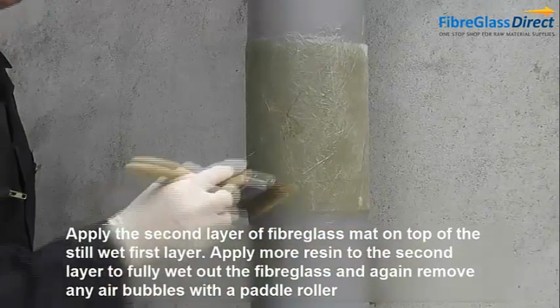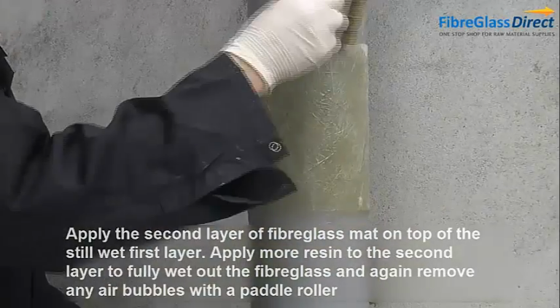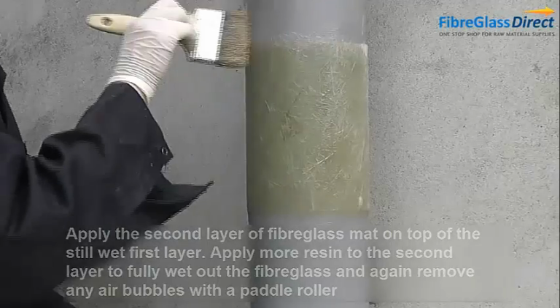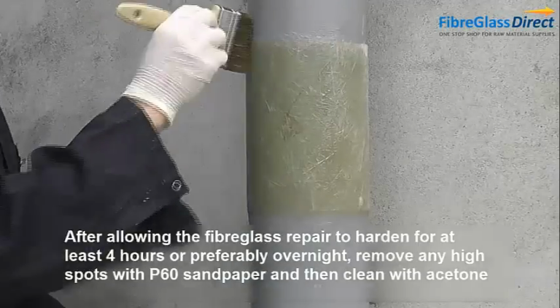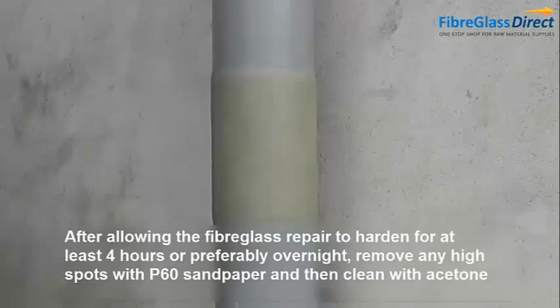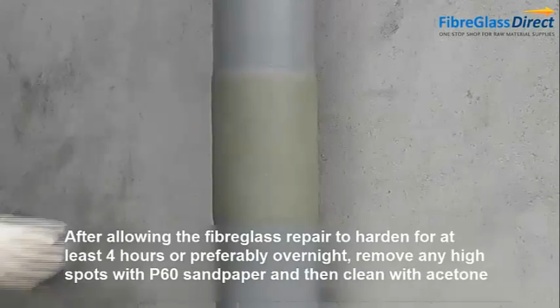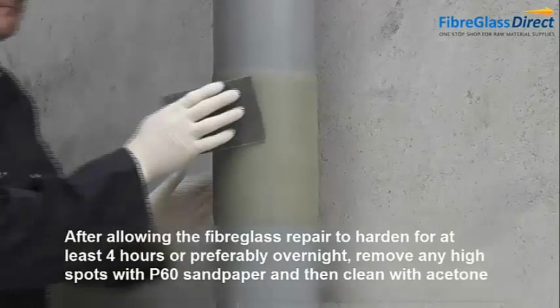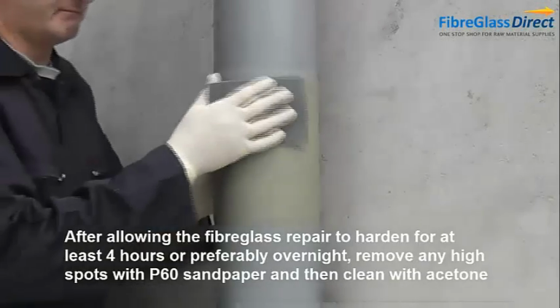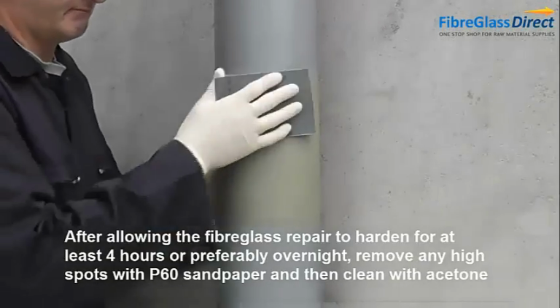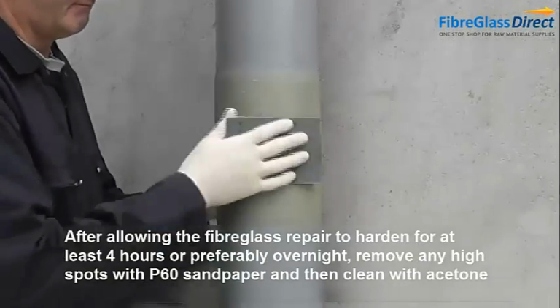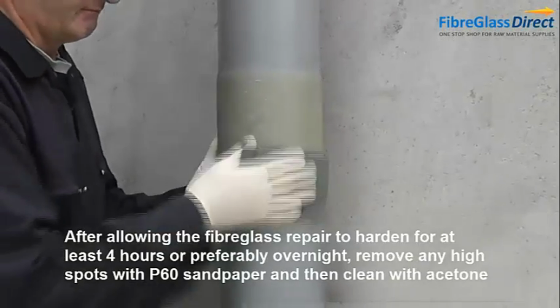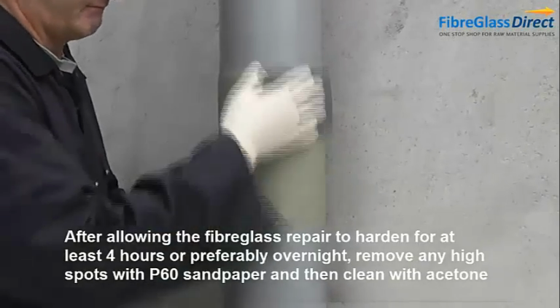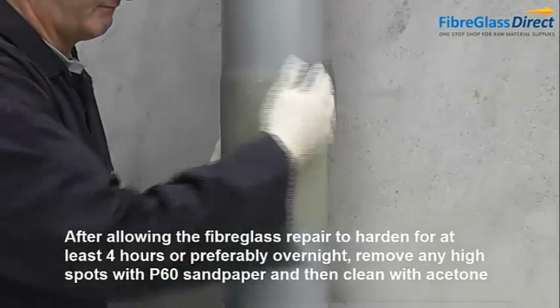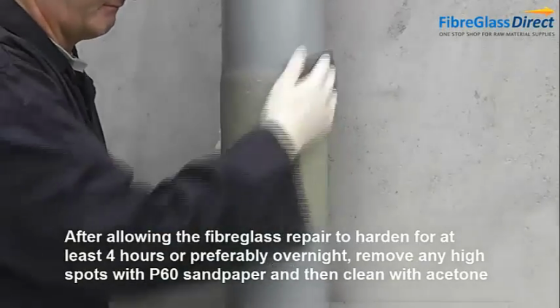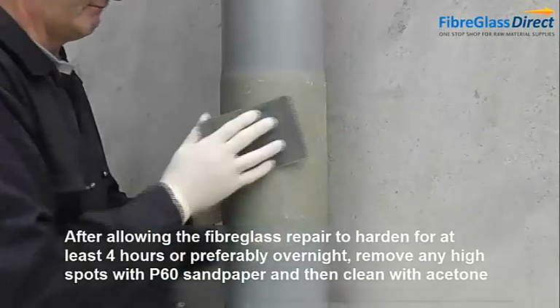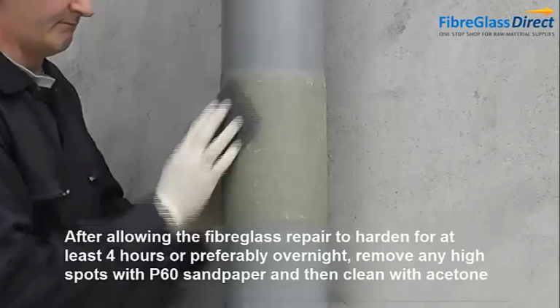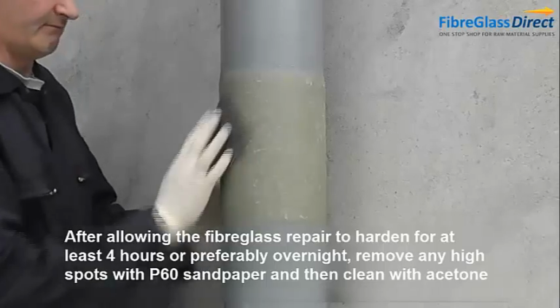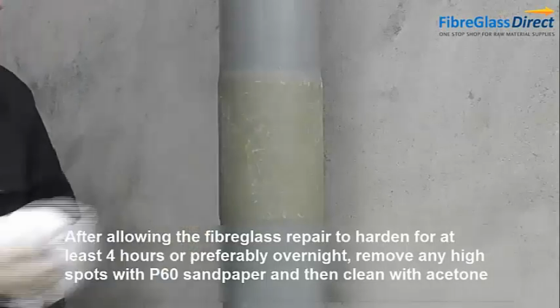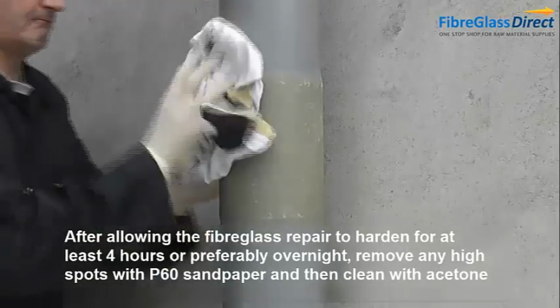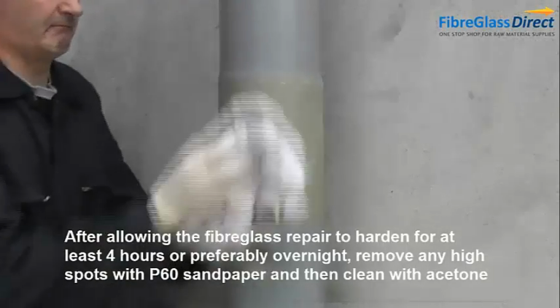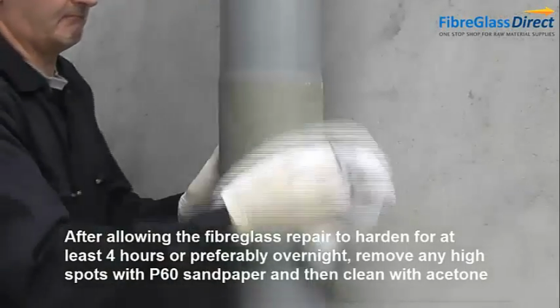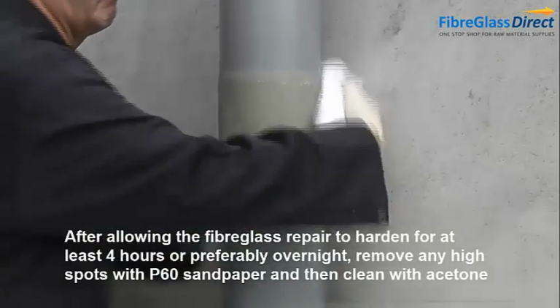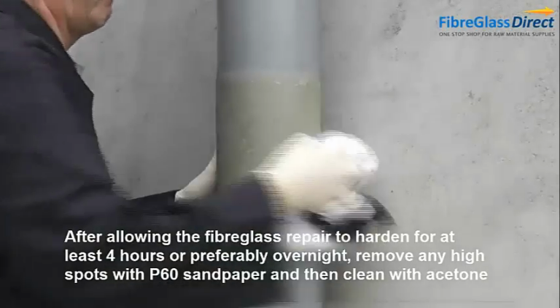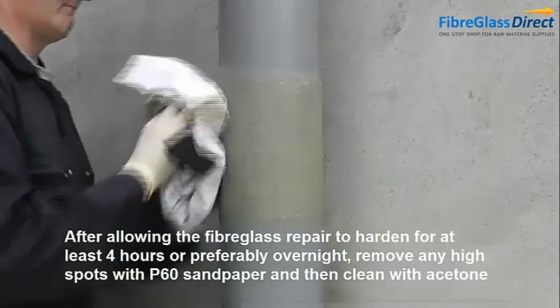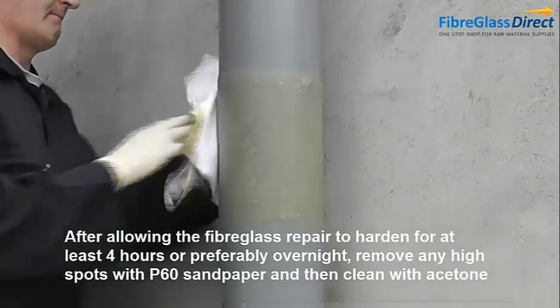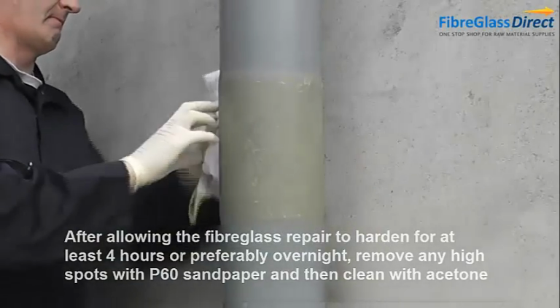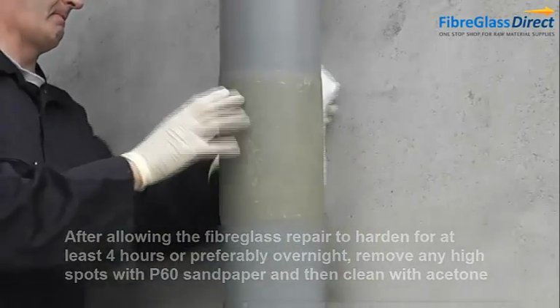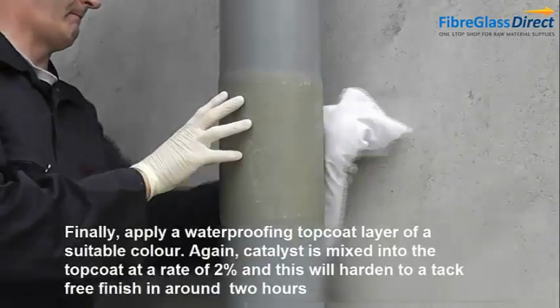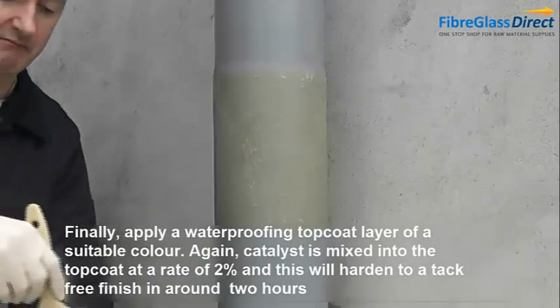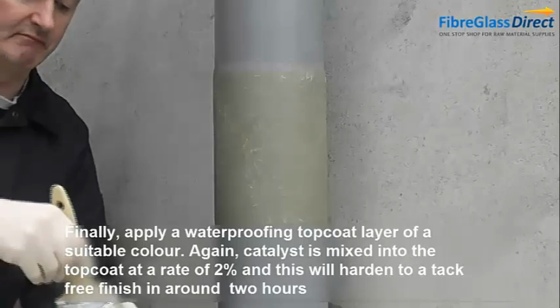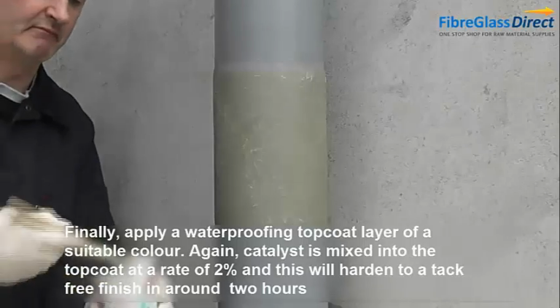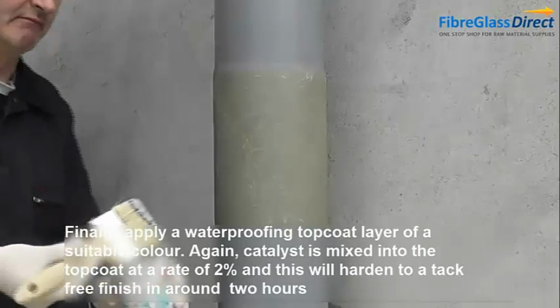Allow to harden for 4 hours. Remove any high spots with P60 sandpaper and then clean with acetone. Finally, apply a waterproof top coat layer in a suitable colour.